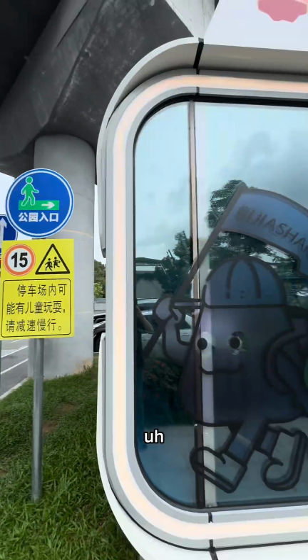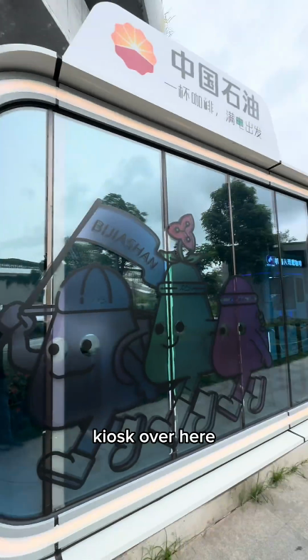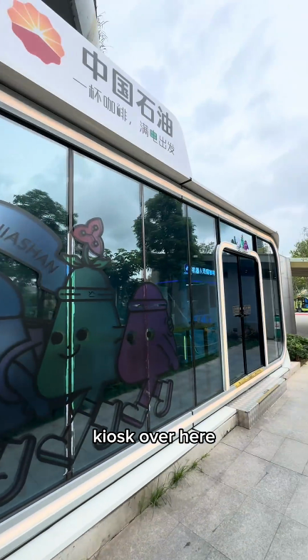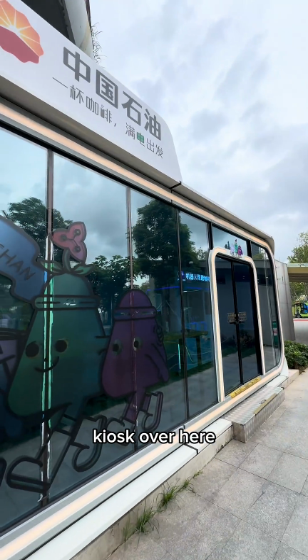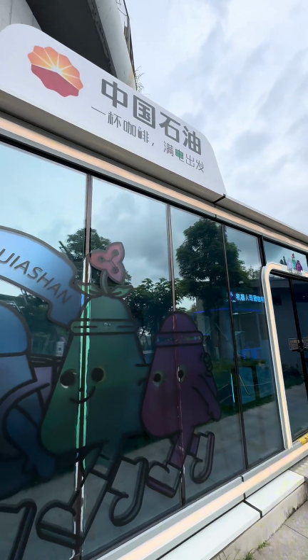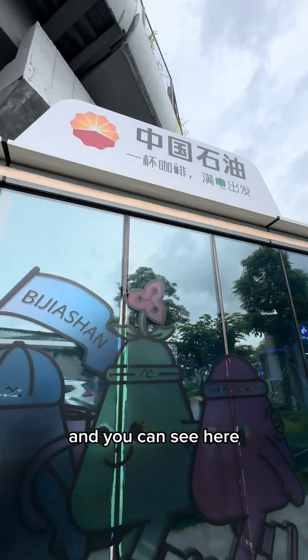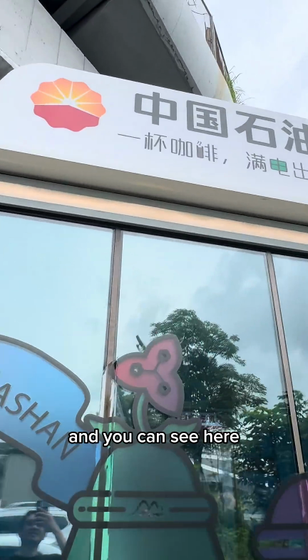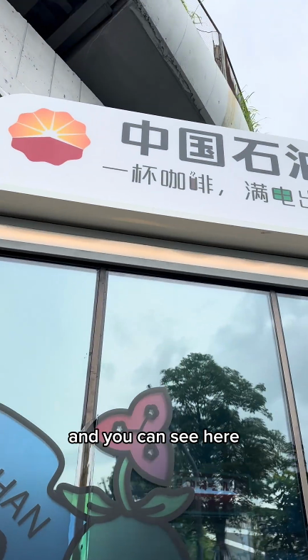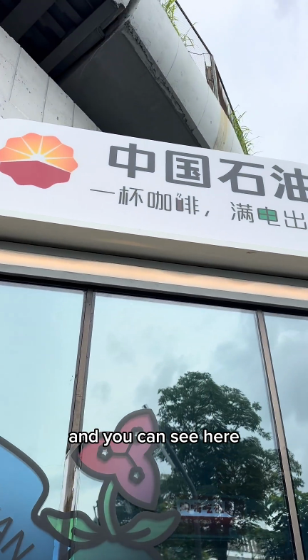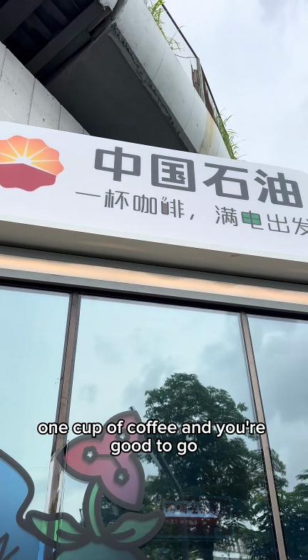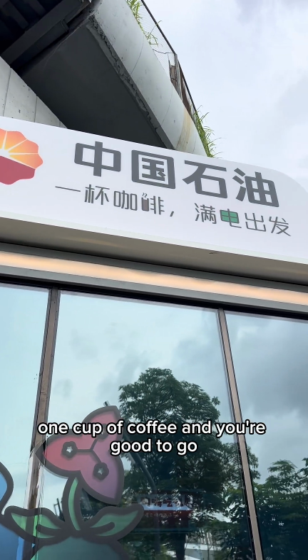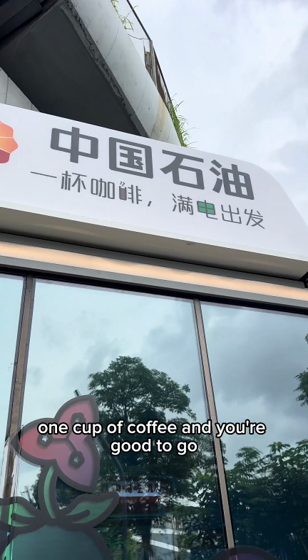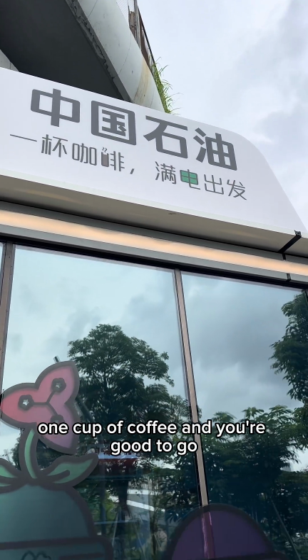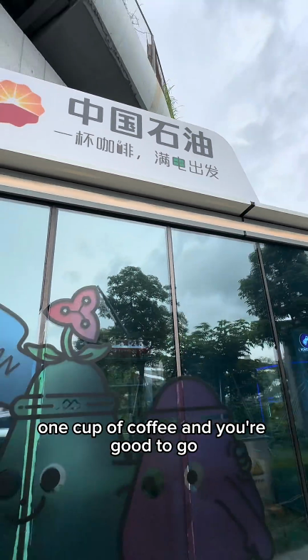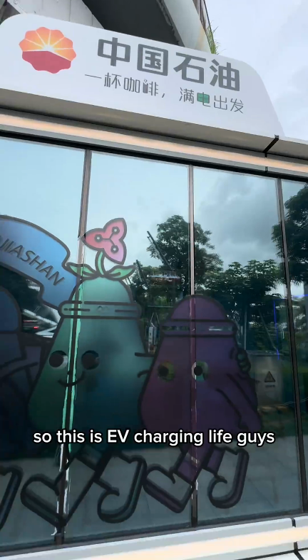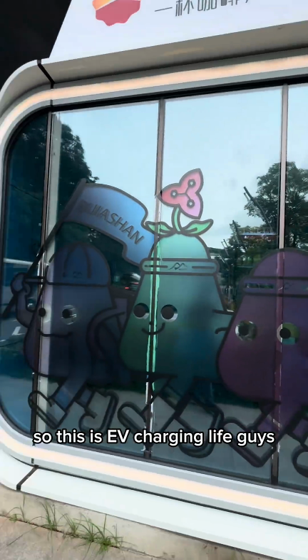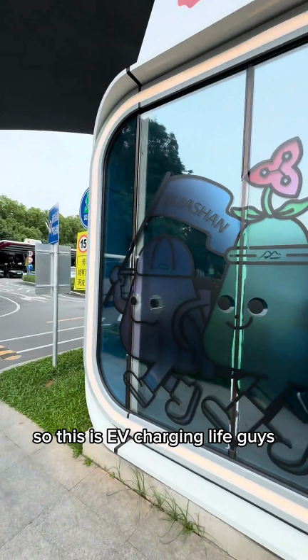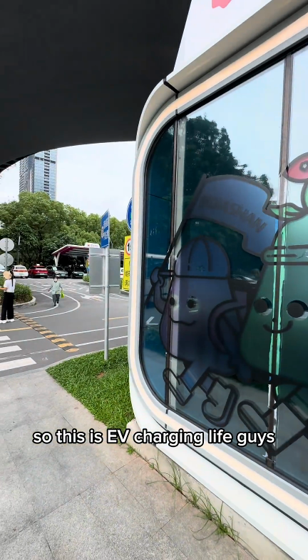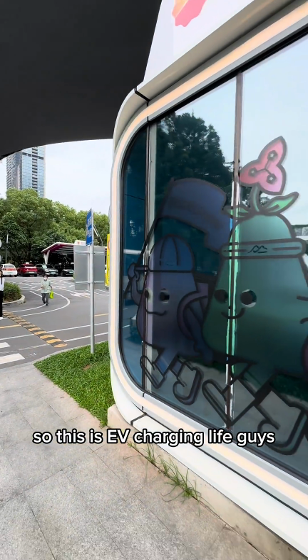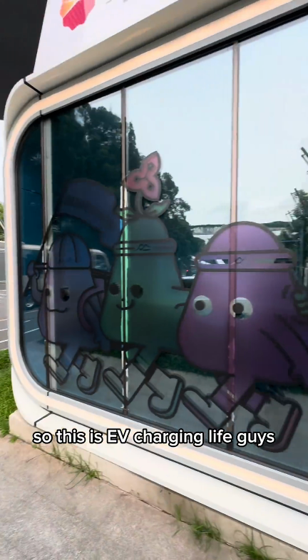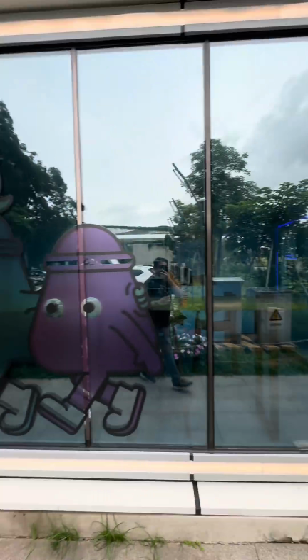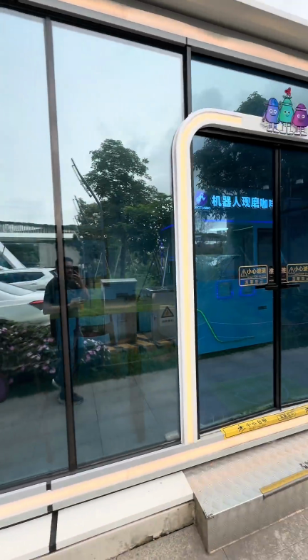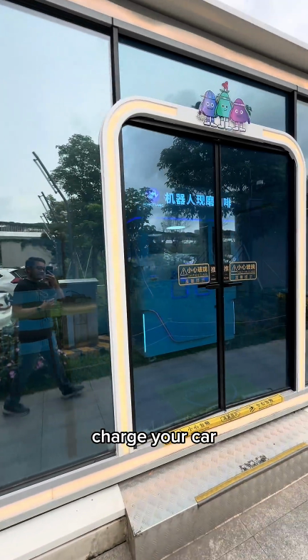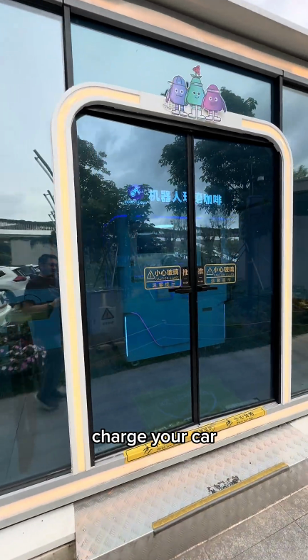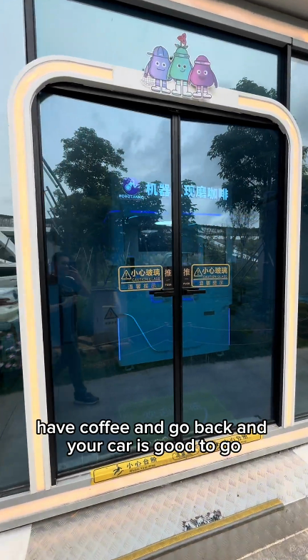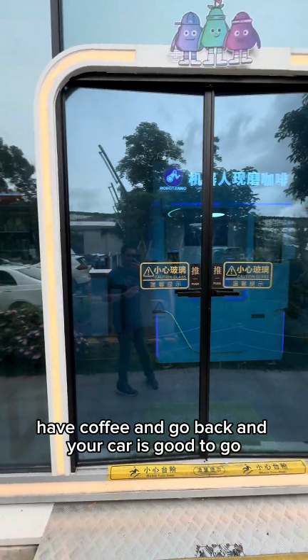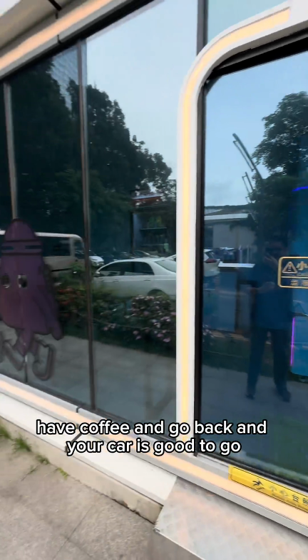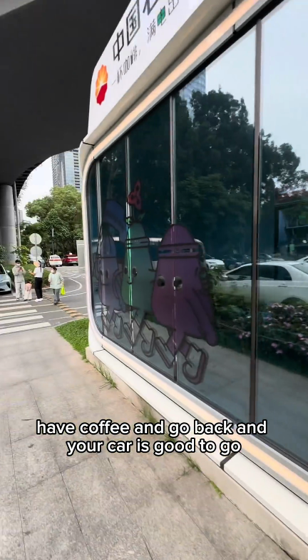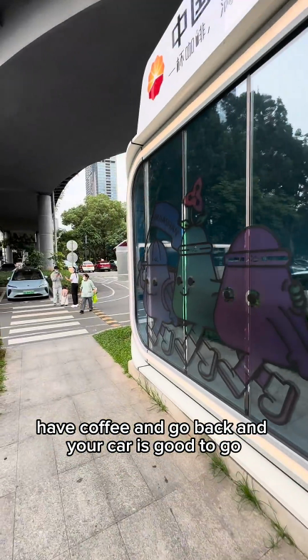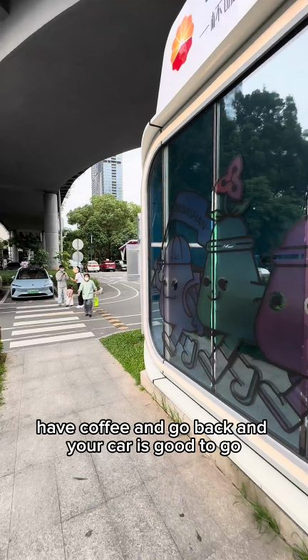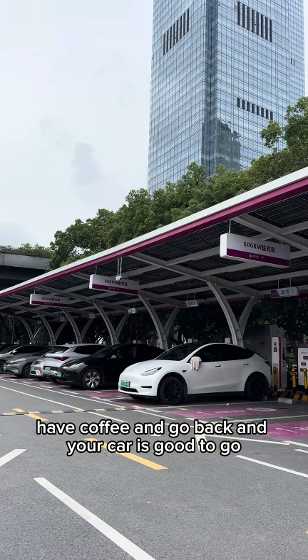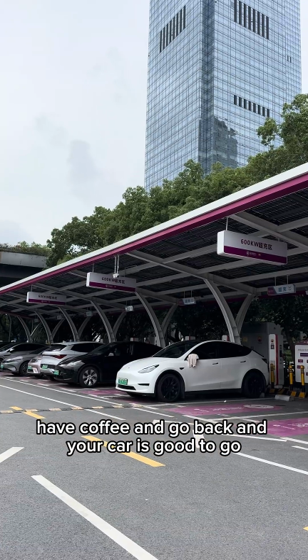Next to the charging station there's a kiosk — one cup of coffee and you're good to go. This is EV charging life: charge your car, have a coffee, and by the time you're back your car is good to go.